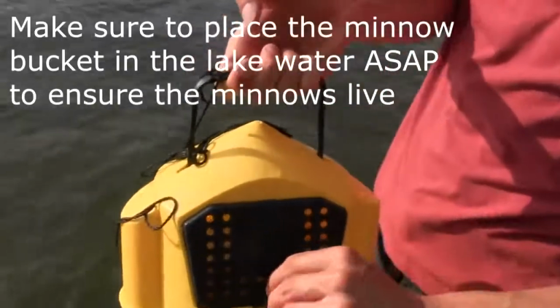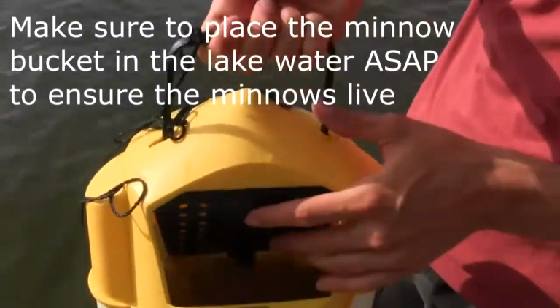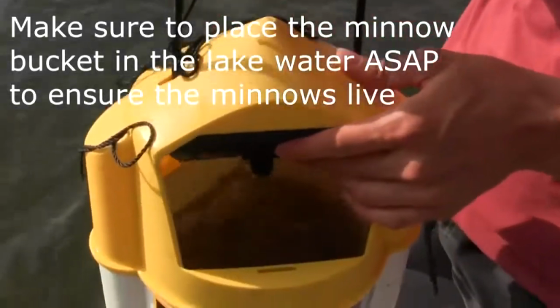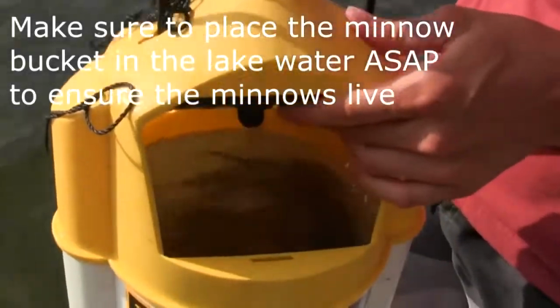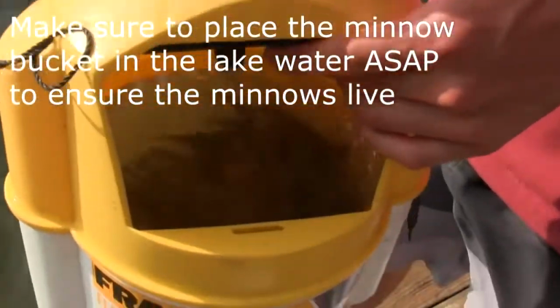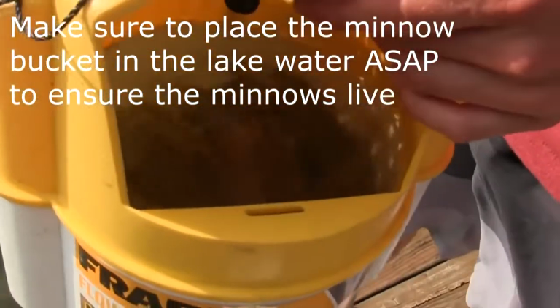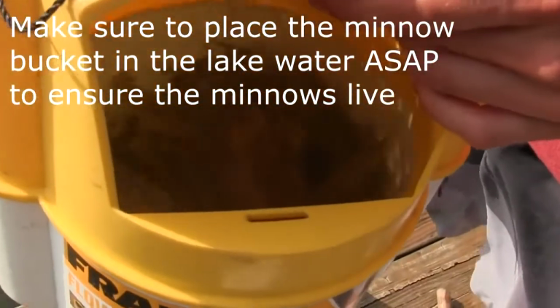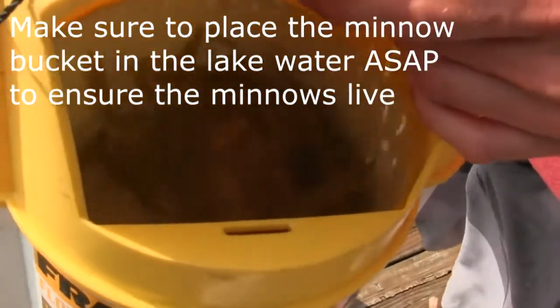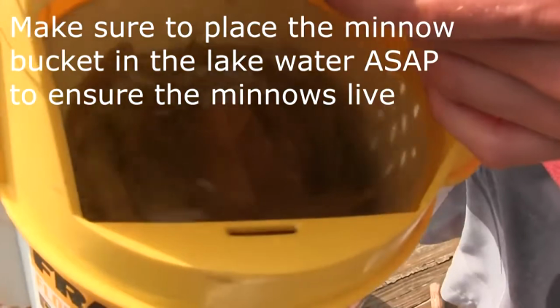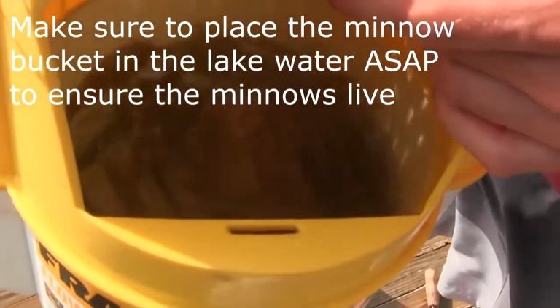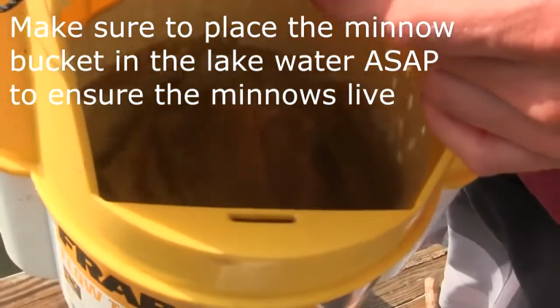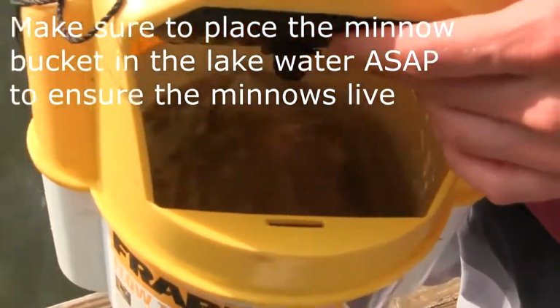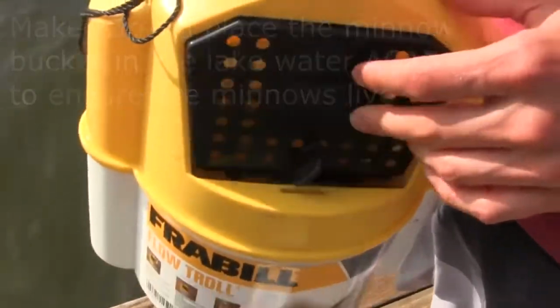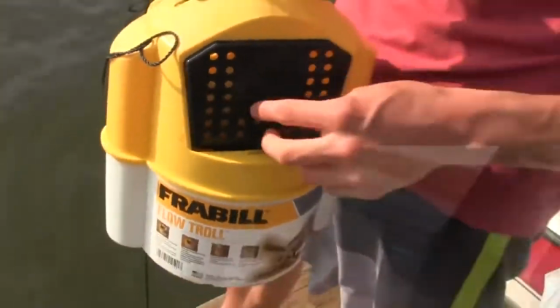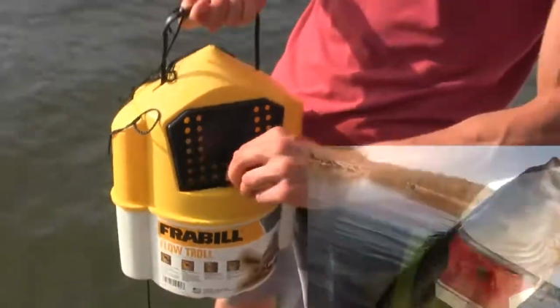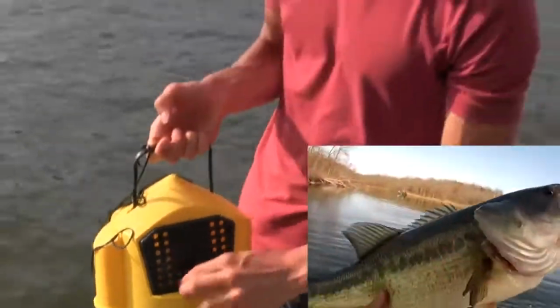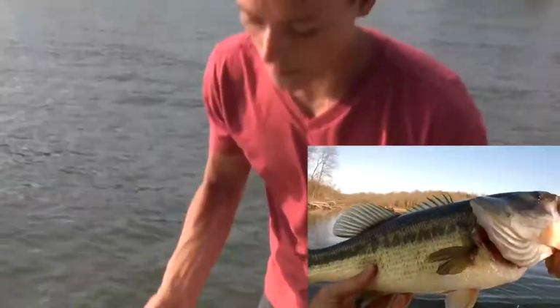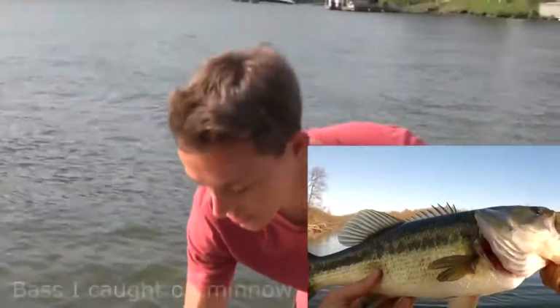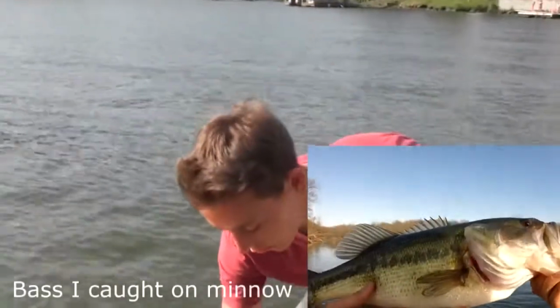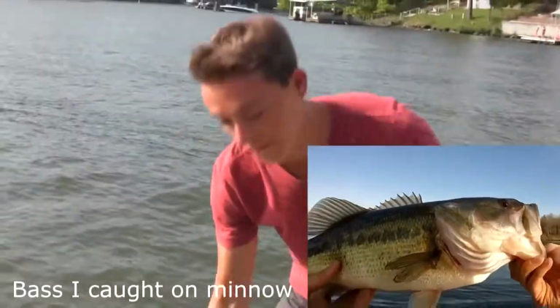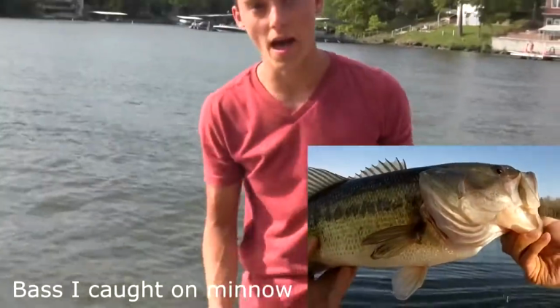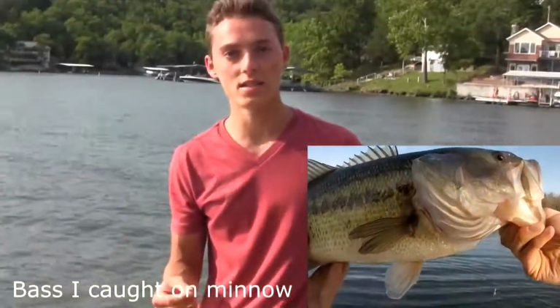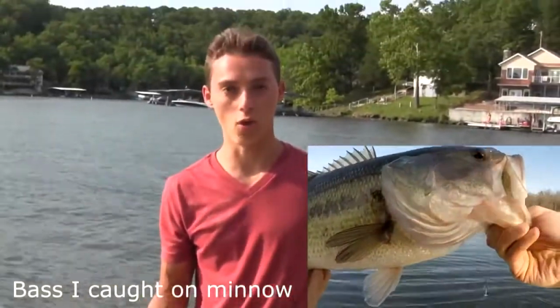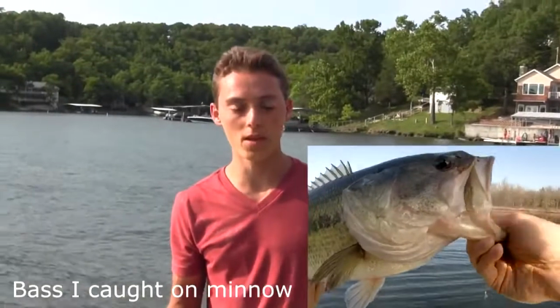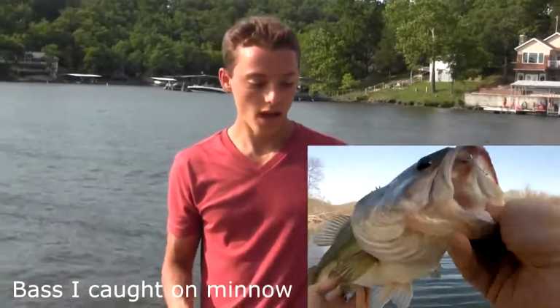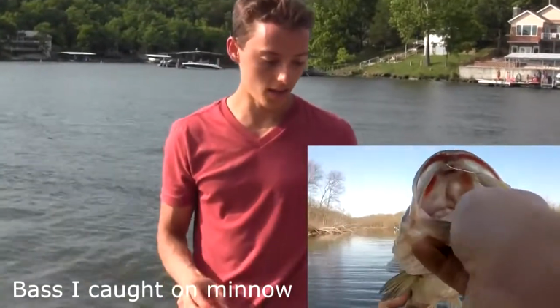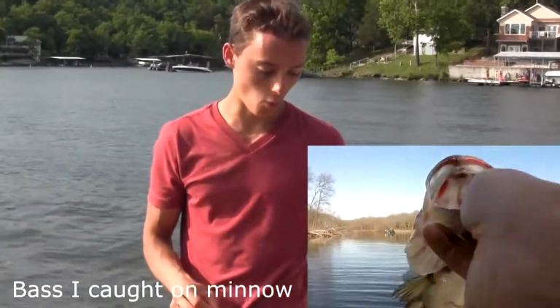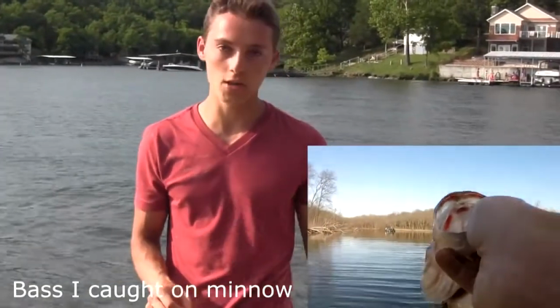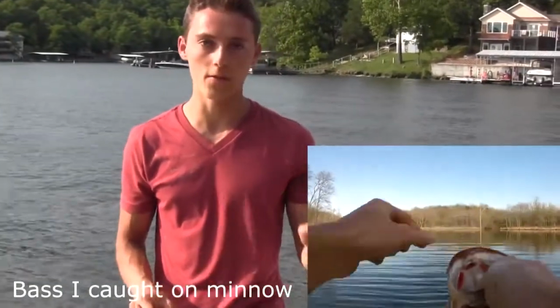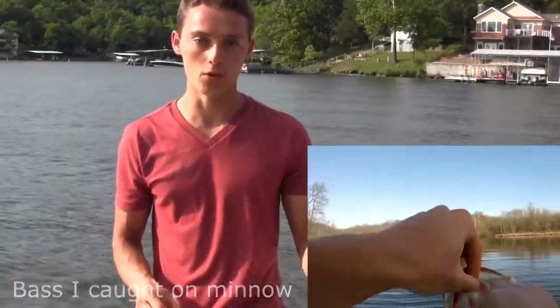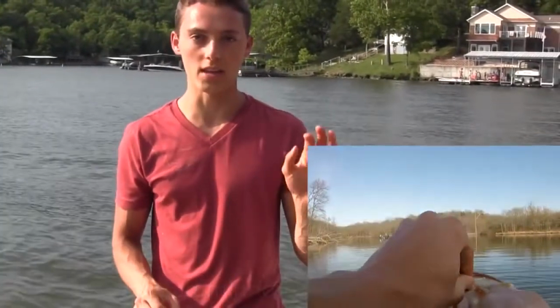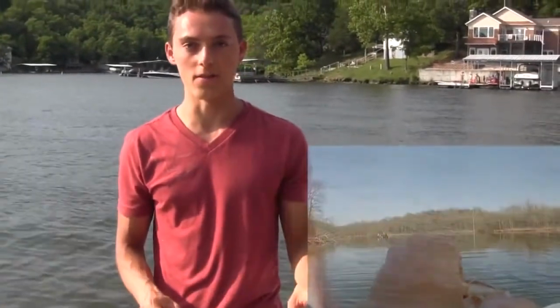Here's a bunch of minnows — I got a couple dozen. I usually like to switch up the sizes, so I'll get a dozen medium and a dozen large. The minnows are great for bass and crappie, and the worms are great for bluegill and catfish.